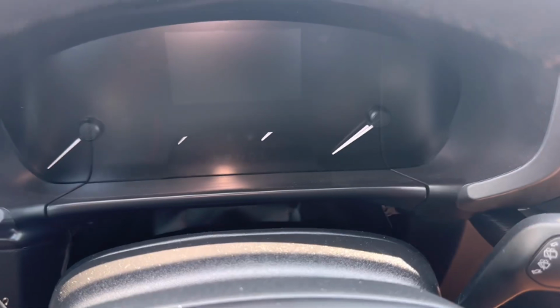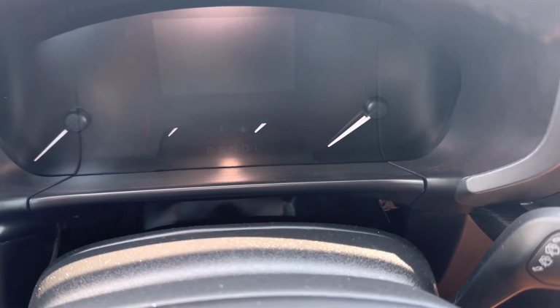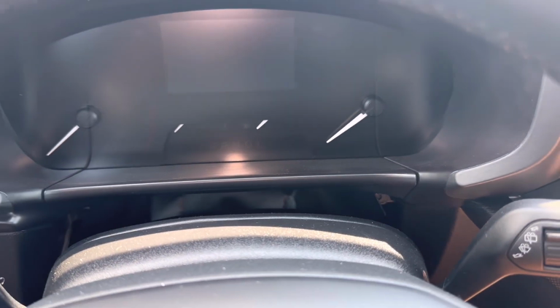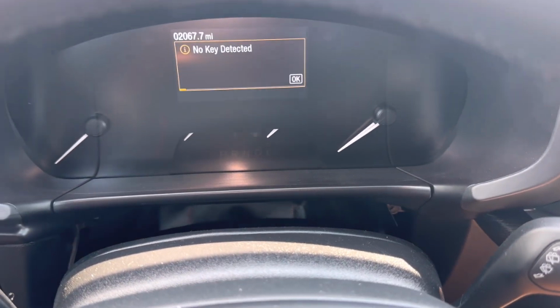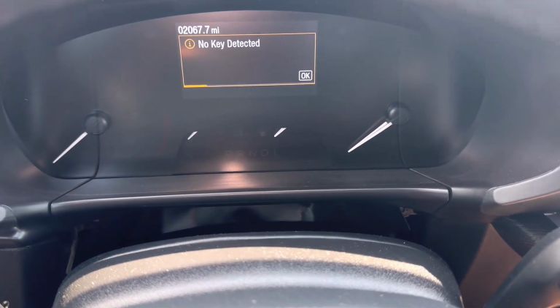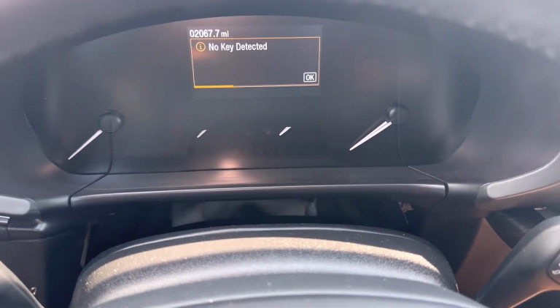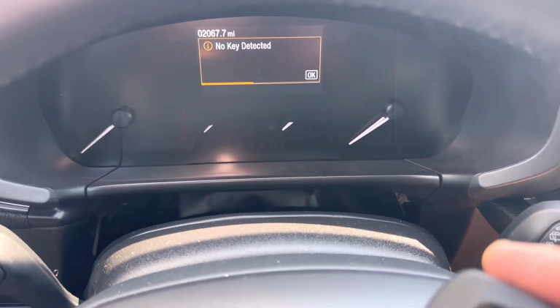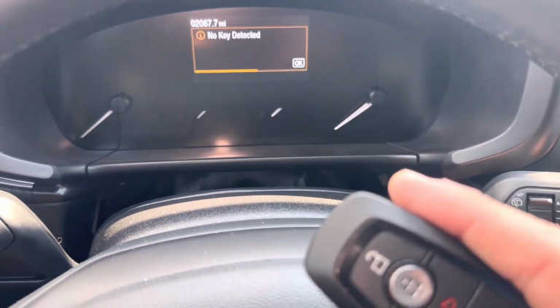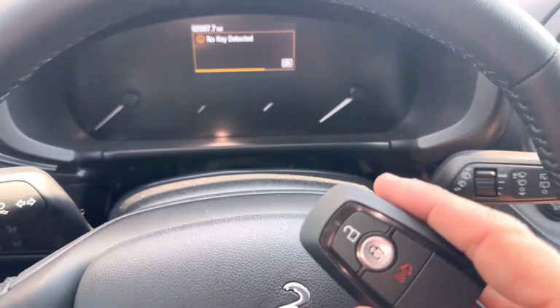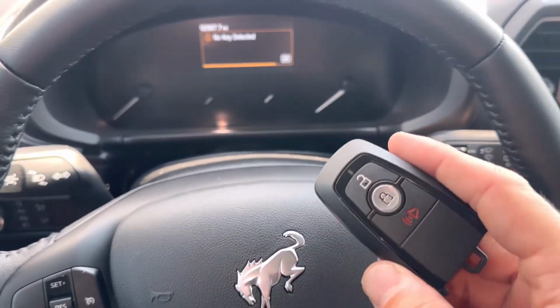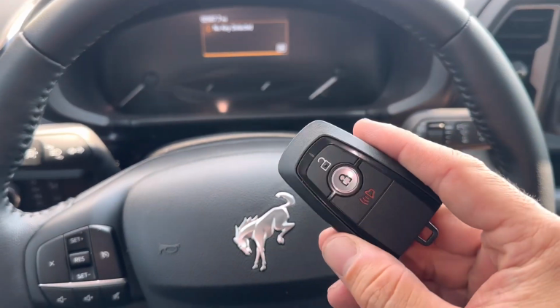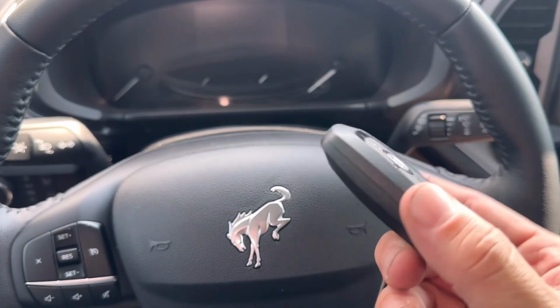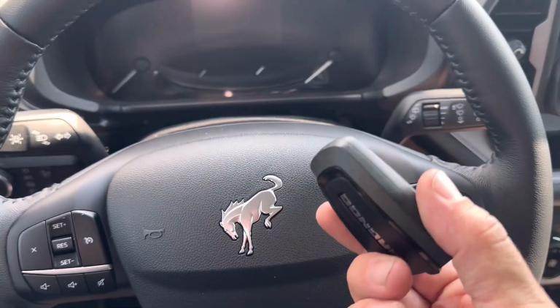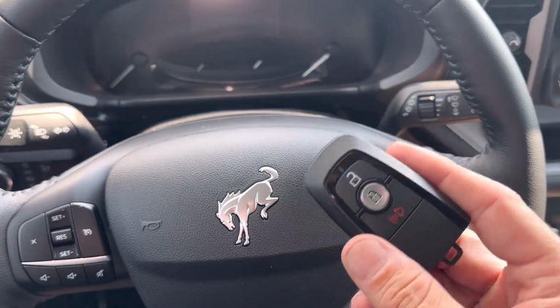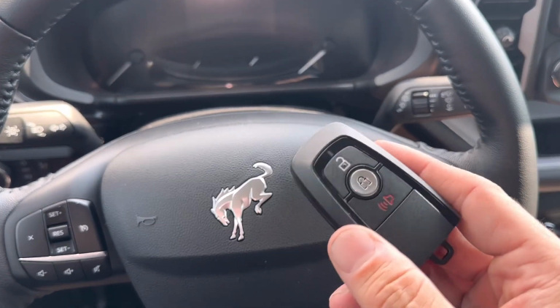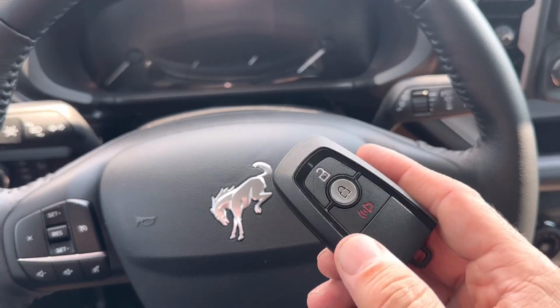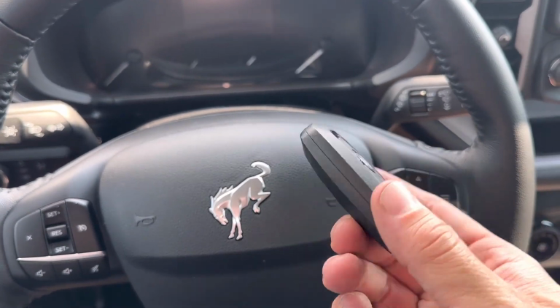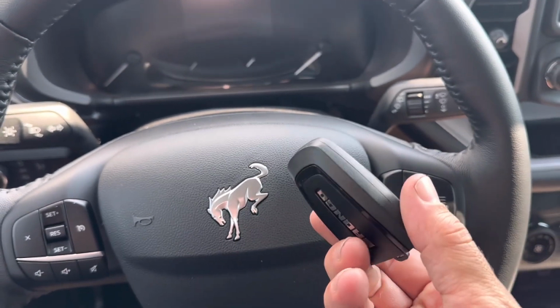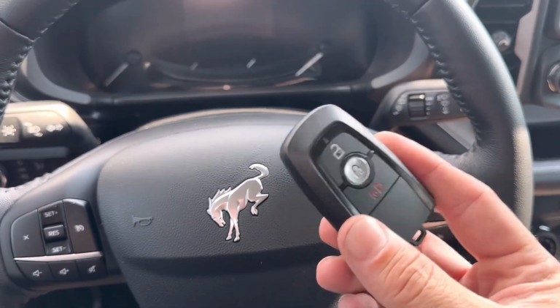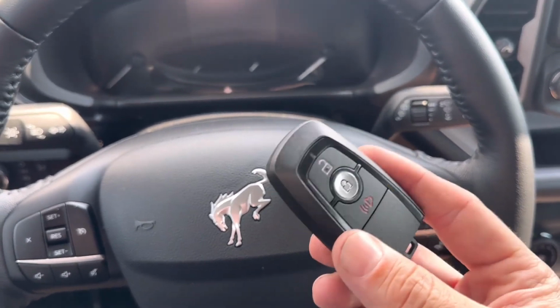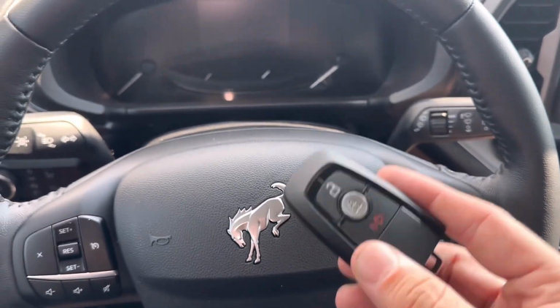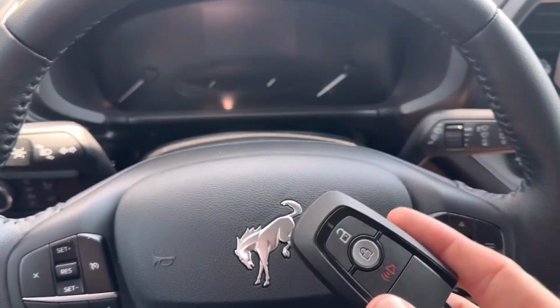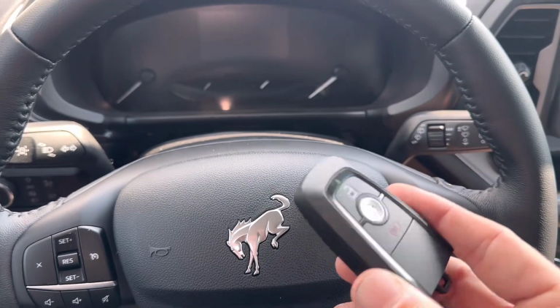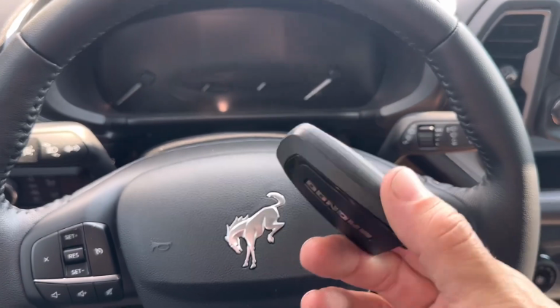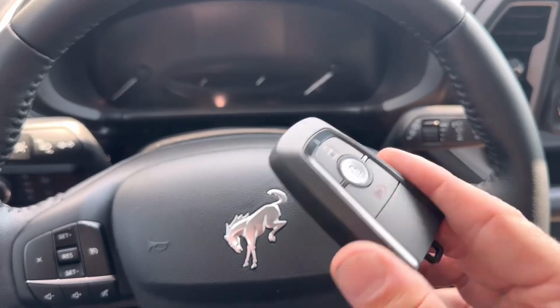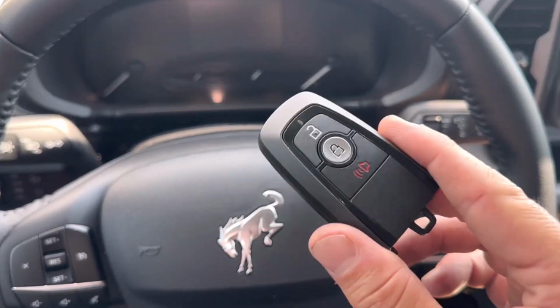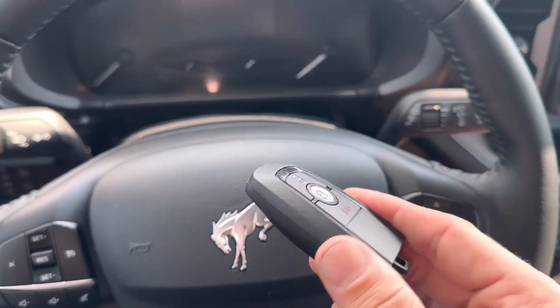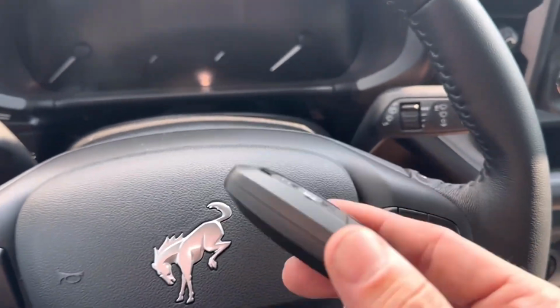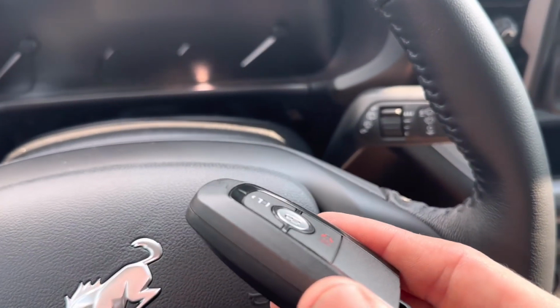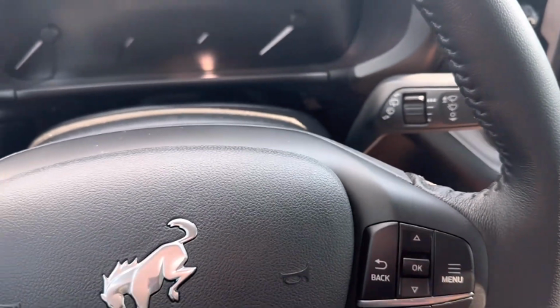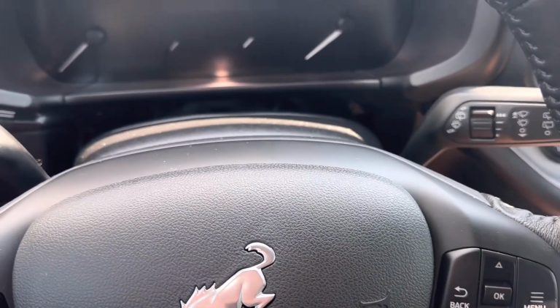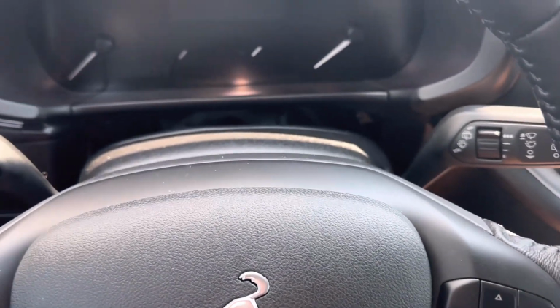We have a 2023 Ford Bronco Sport showing a 'key not detected' message. You'll get this message if the remote battery is dead — I actually took the battery out of this one to trigger it. I'm going to show you how to get the car started even with a dead remote.